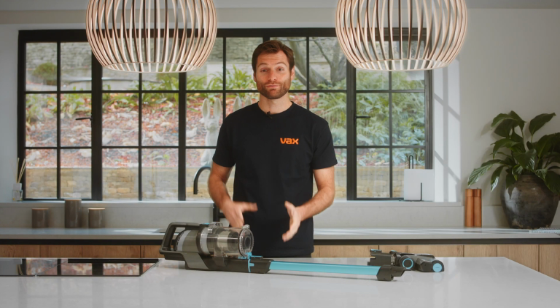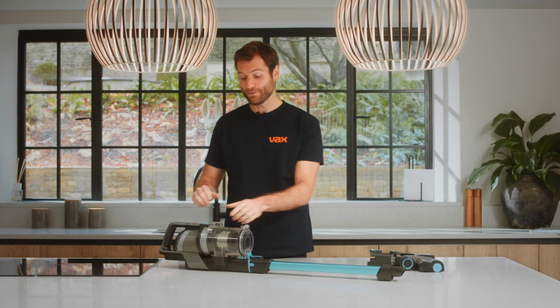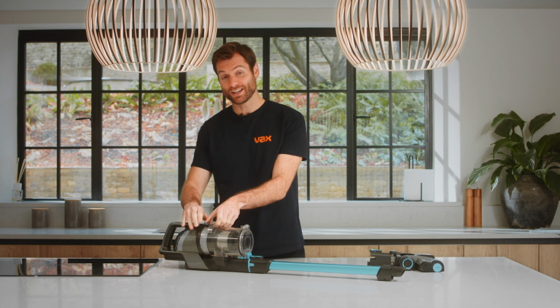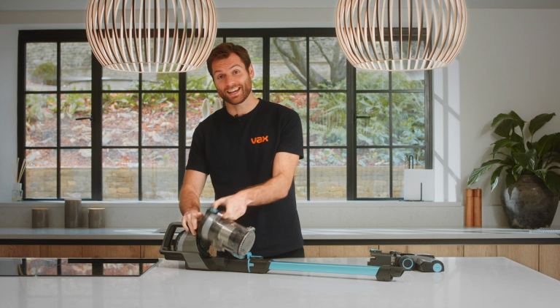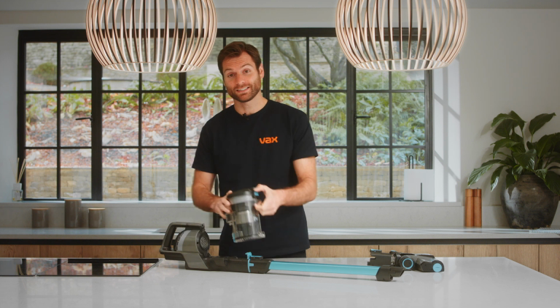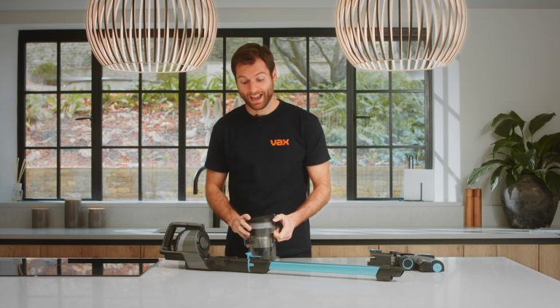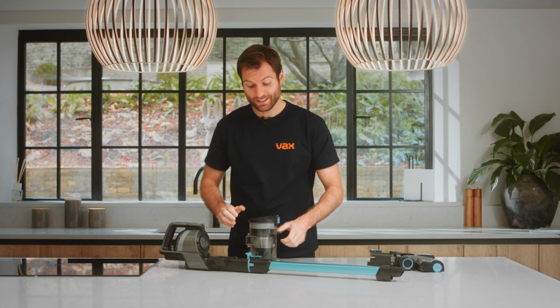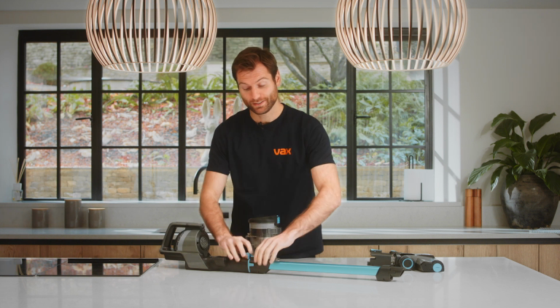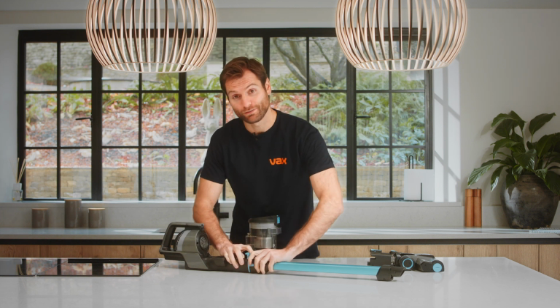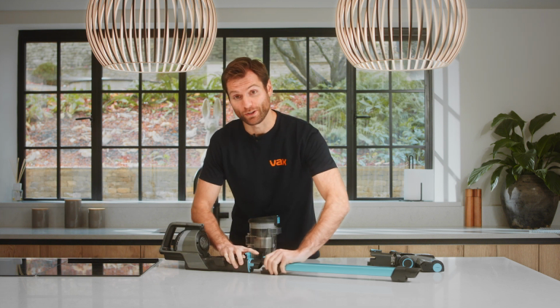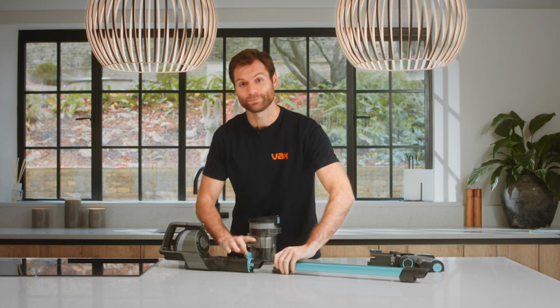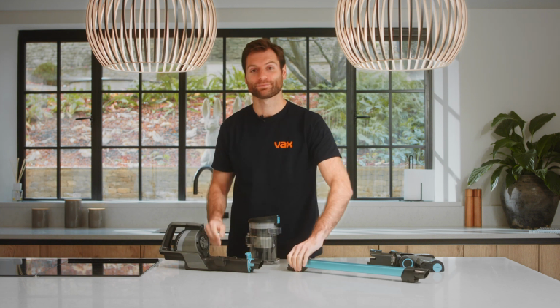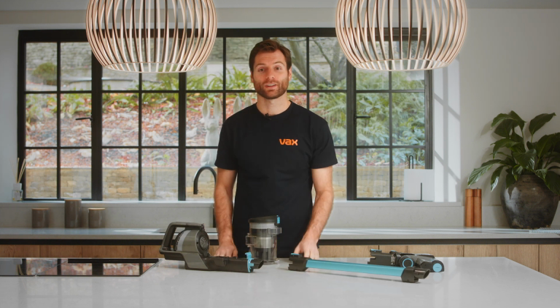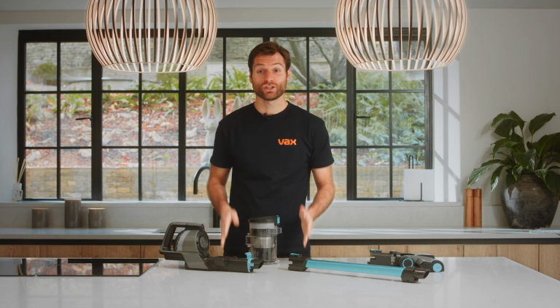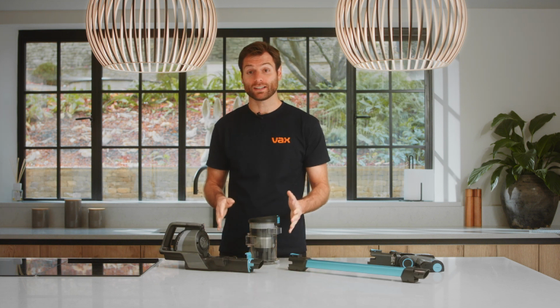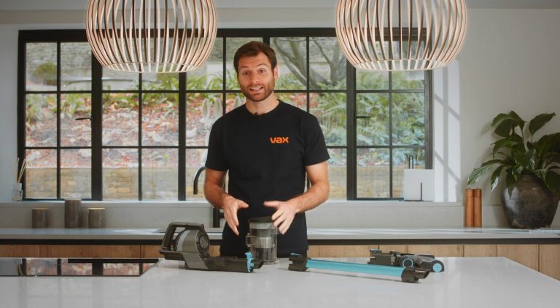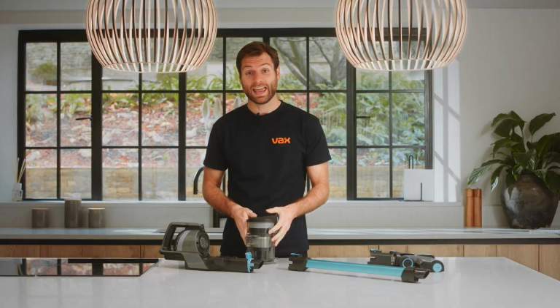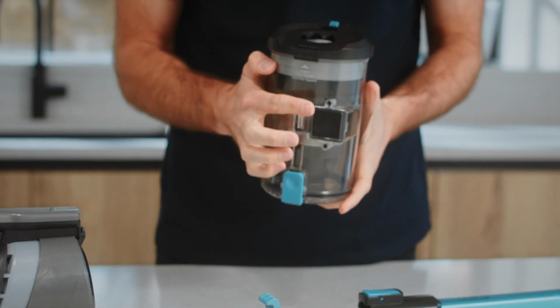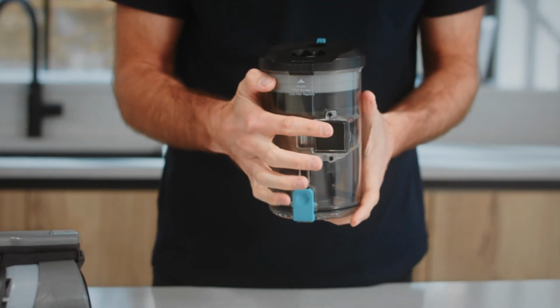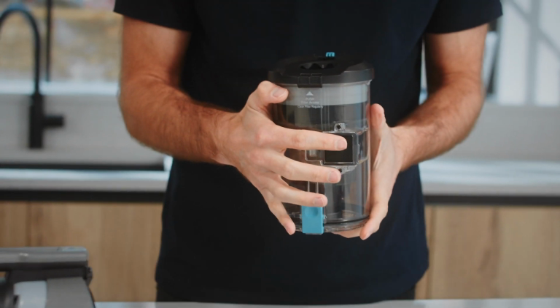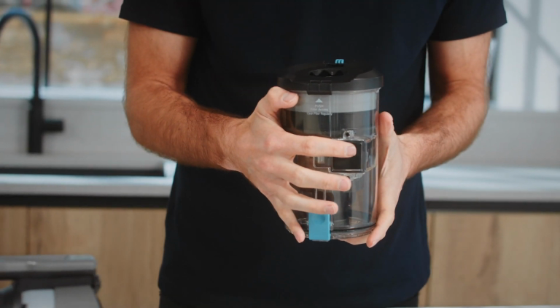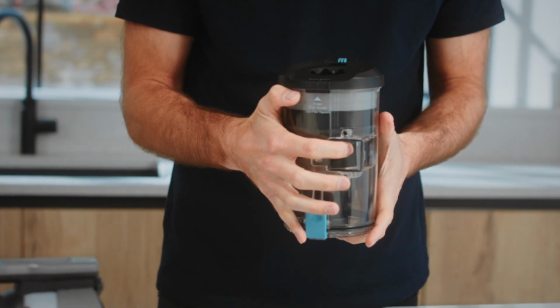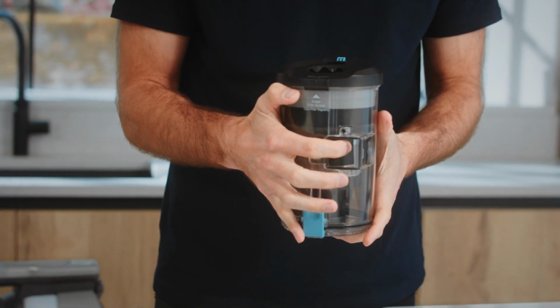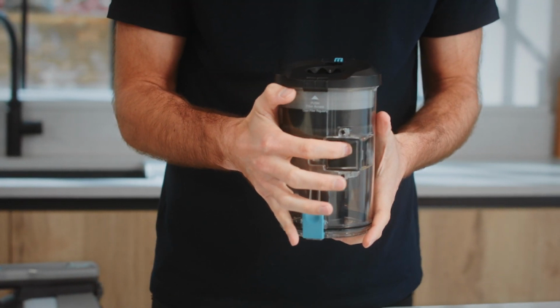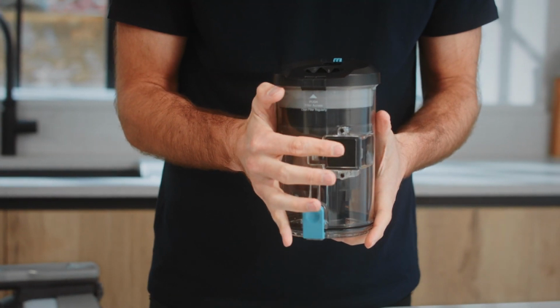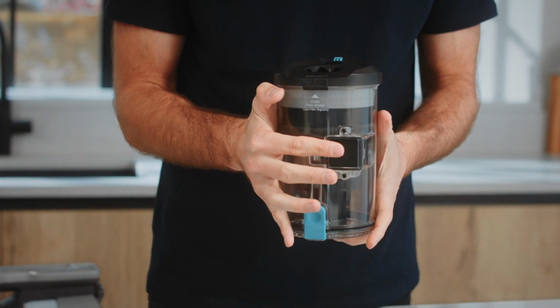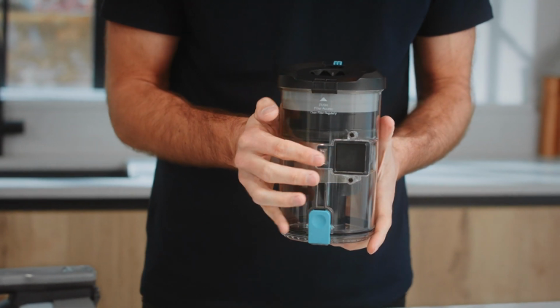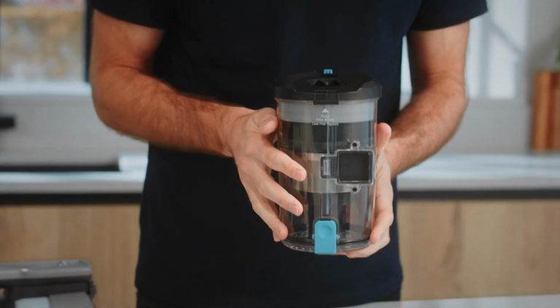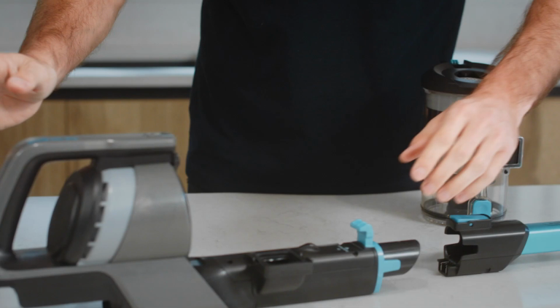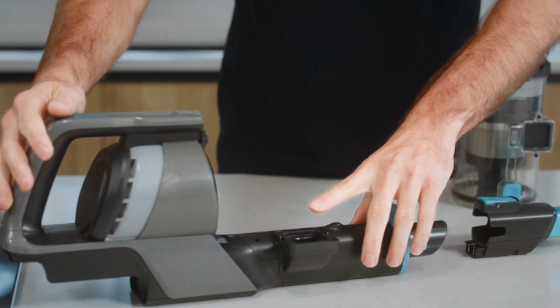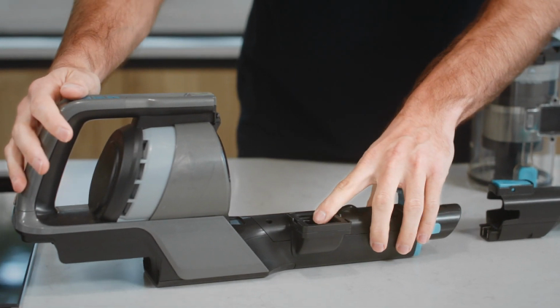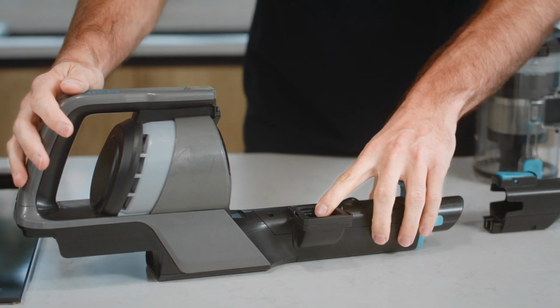Remove the dirt container and reach wand. Check and clear any dirt and debris from the dirt container, behind the flap, and the handheld inlet.